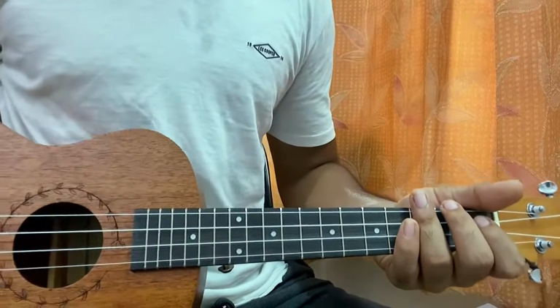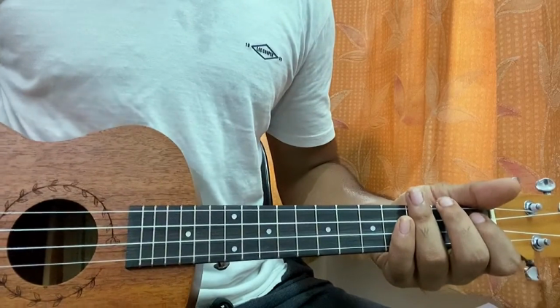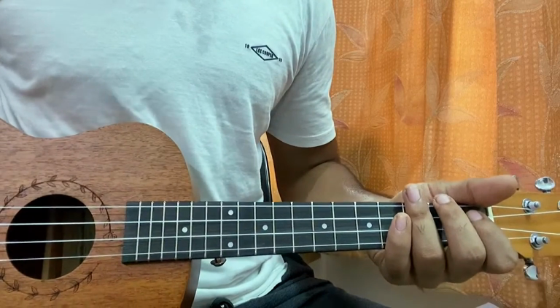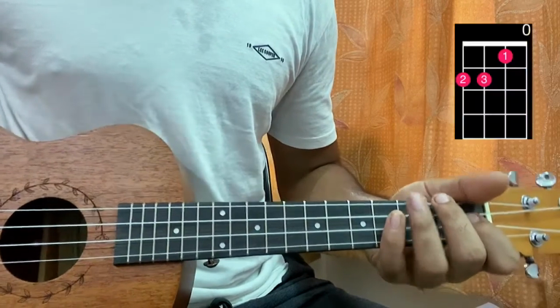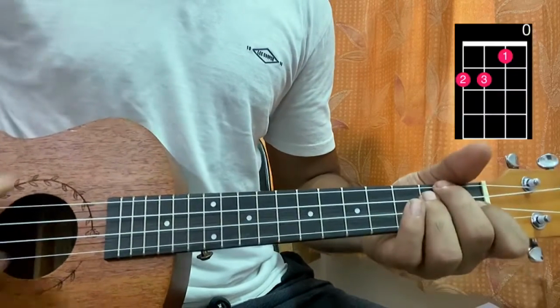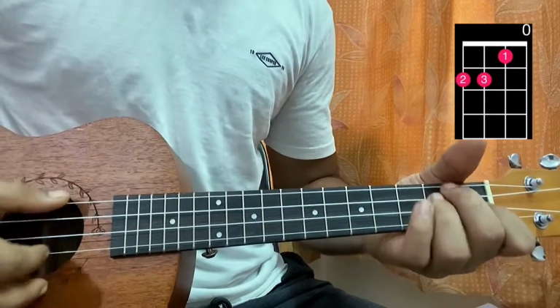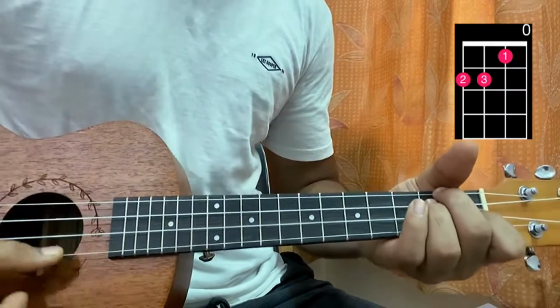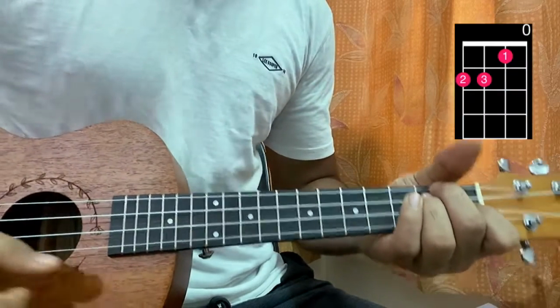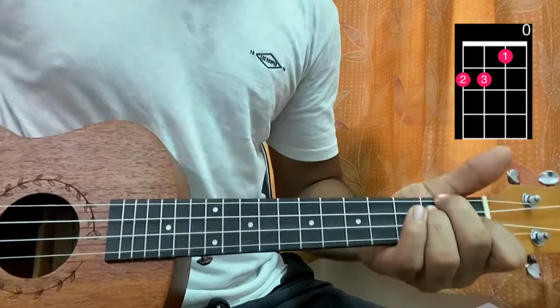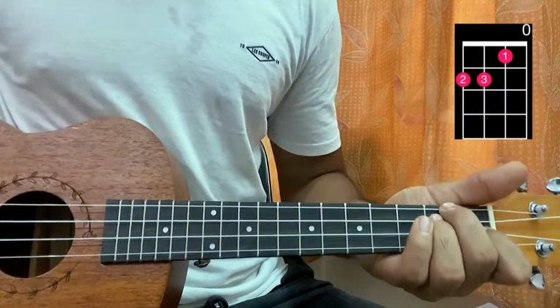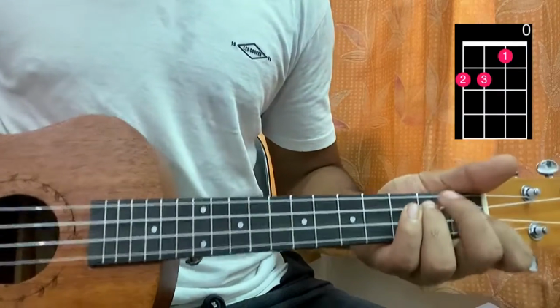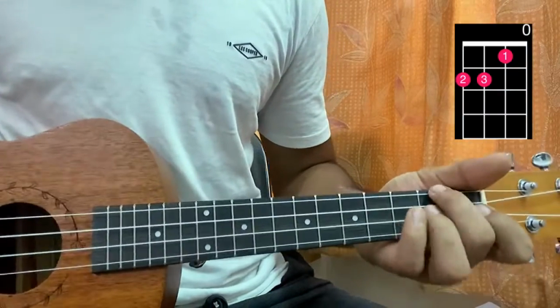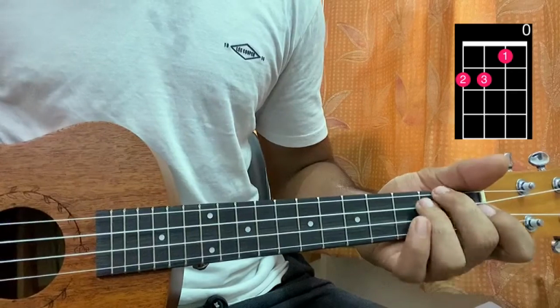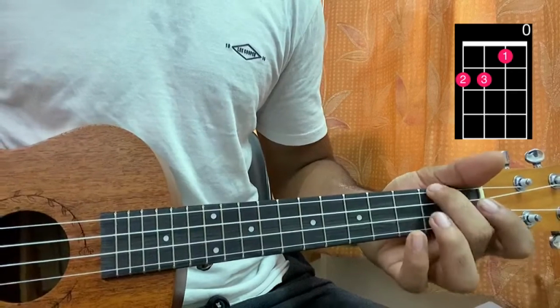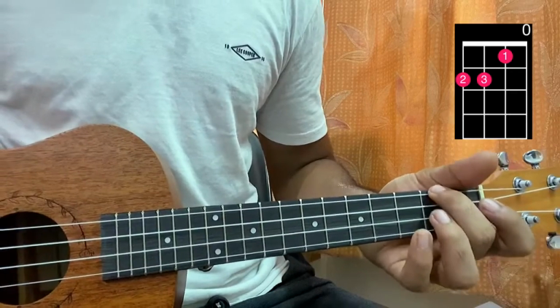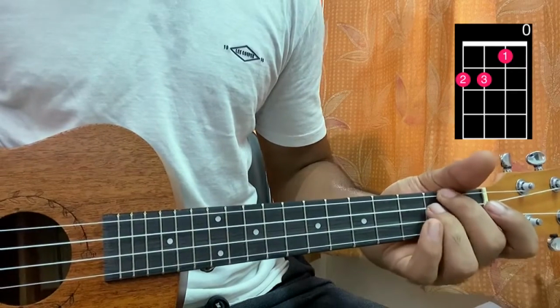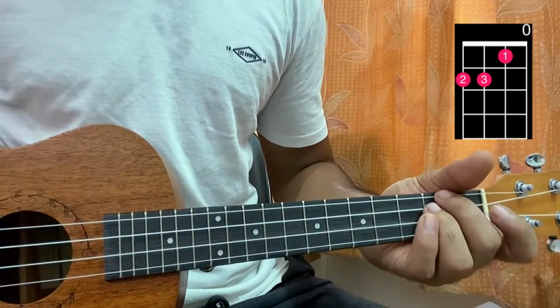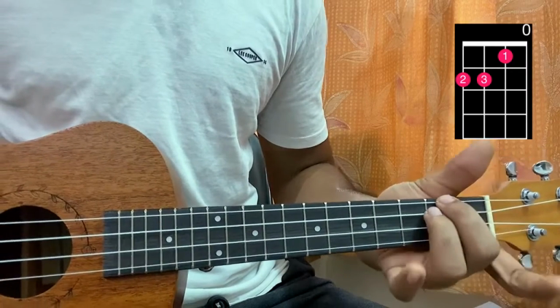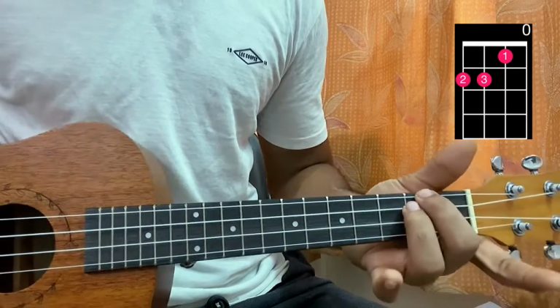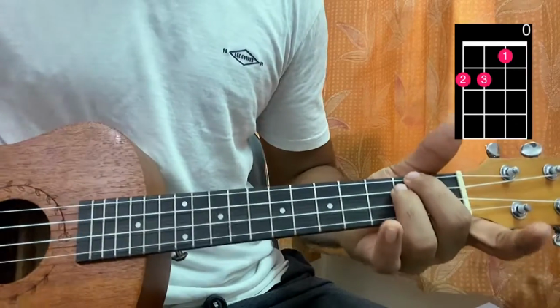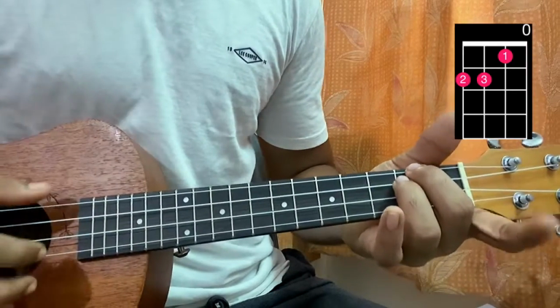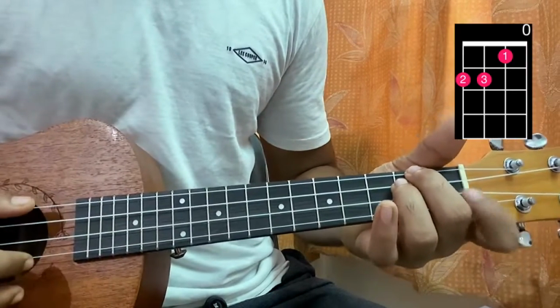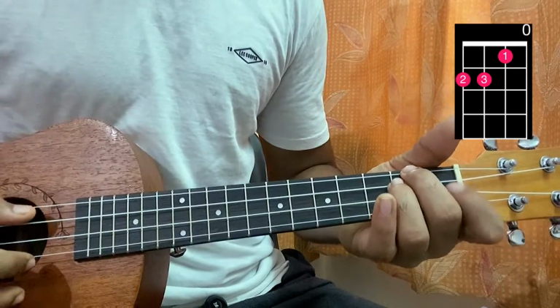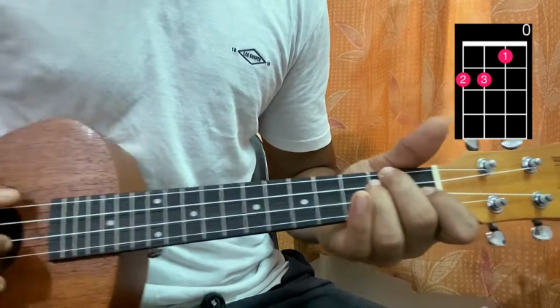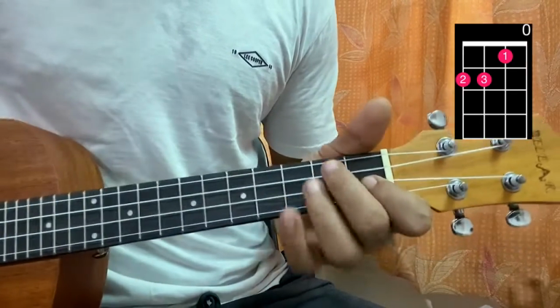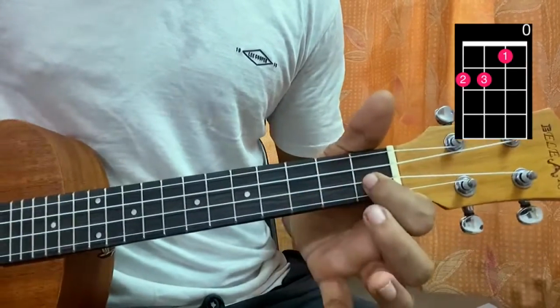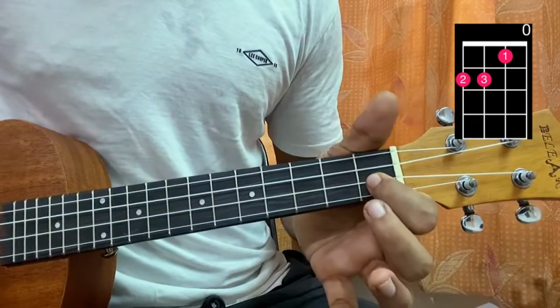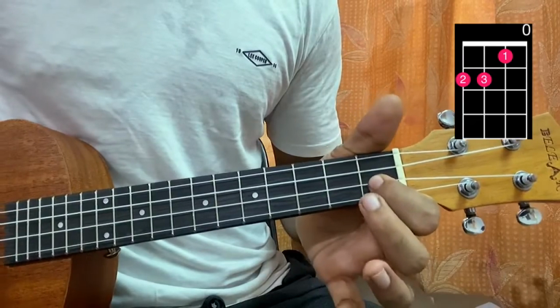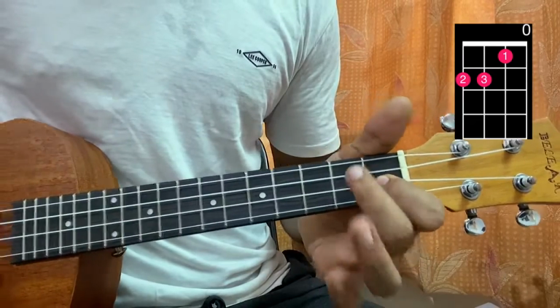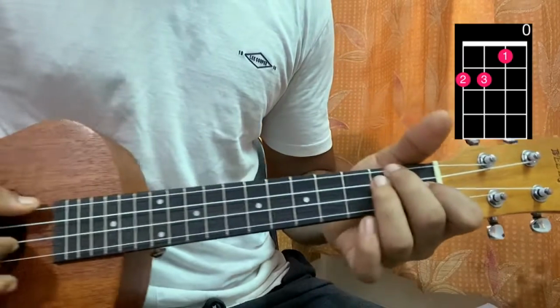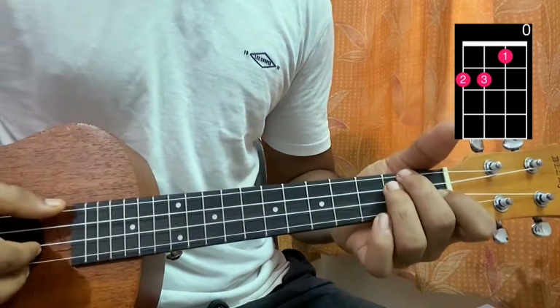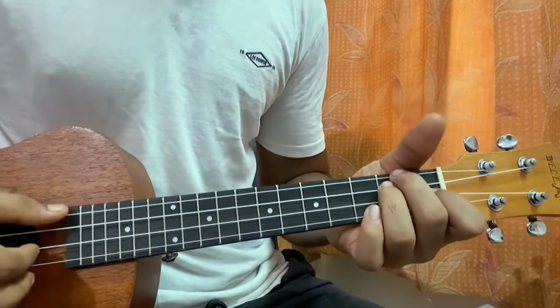The first chord is D minor. I got my middle finger and my ring finger on the G string and the C string at the second fret. Then I add my index finger on the E string first fret, and open A string.